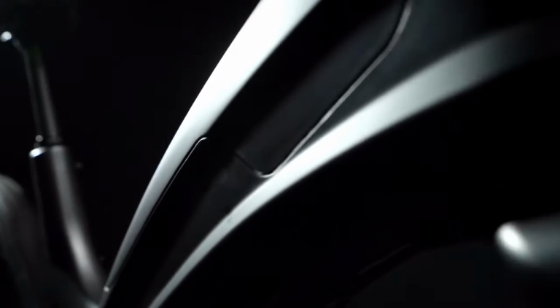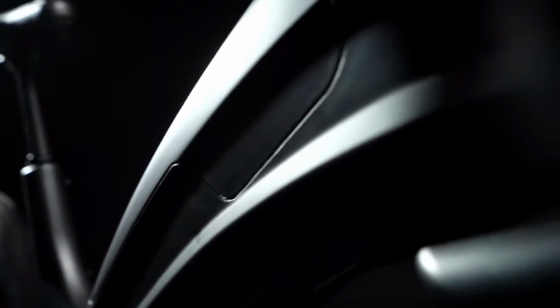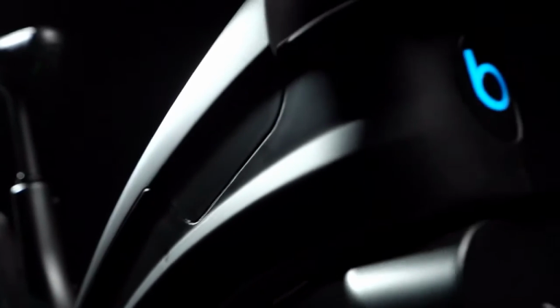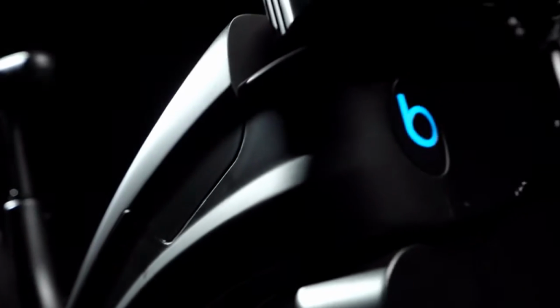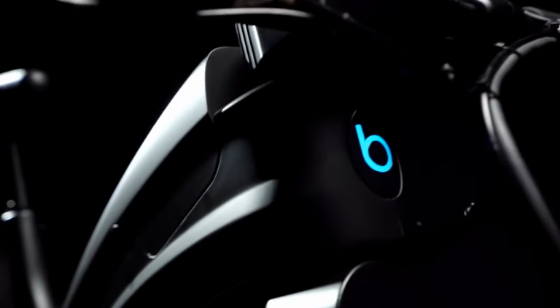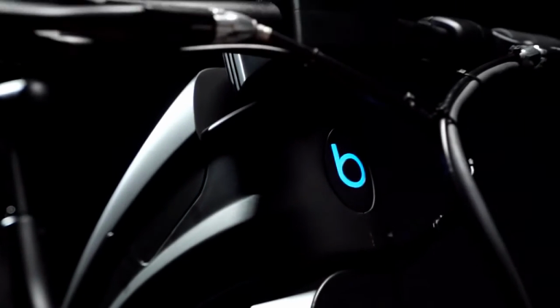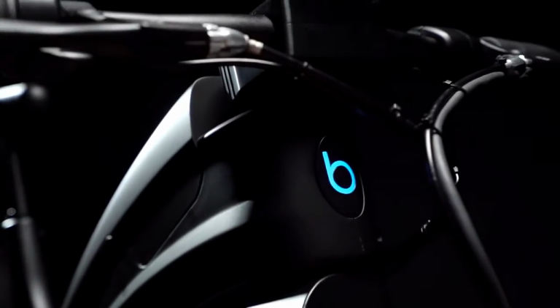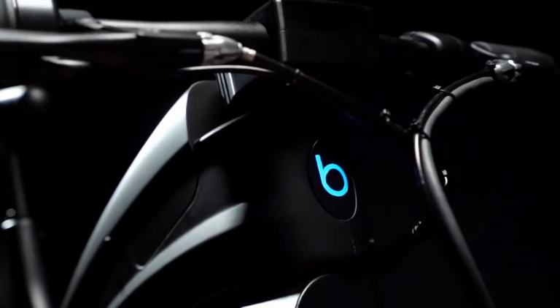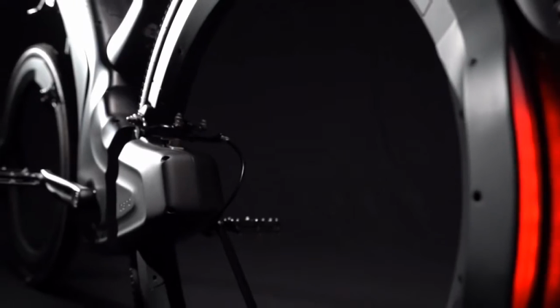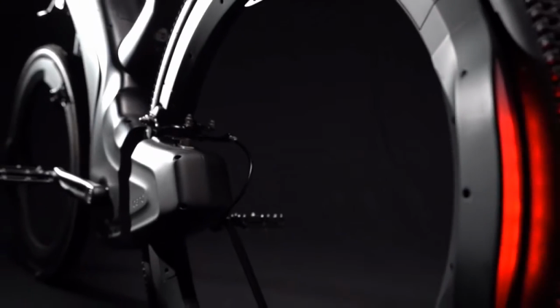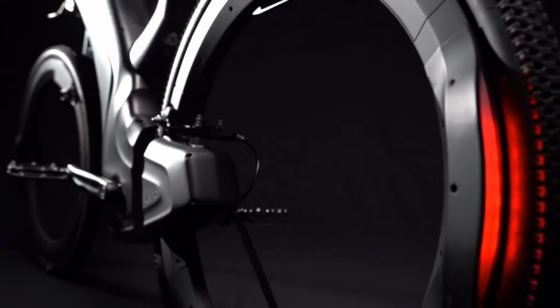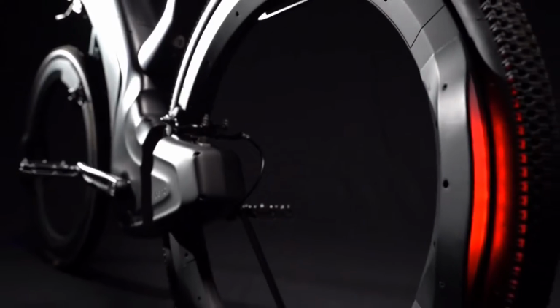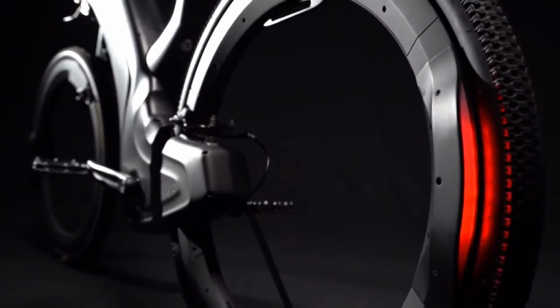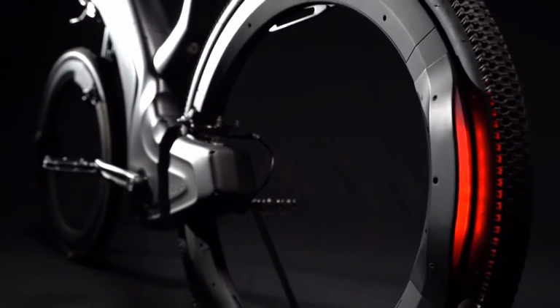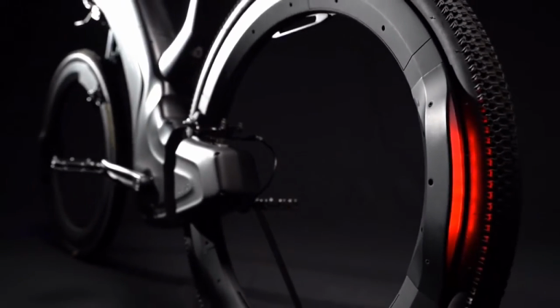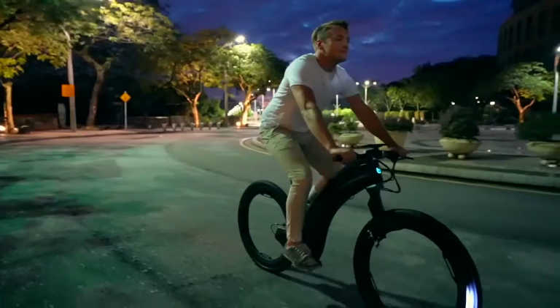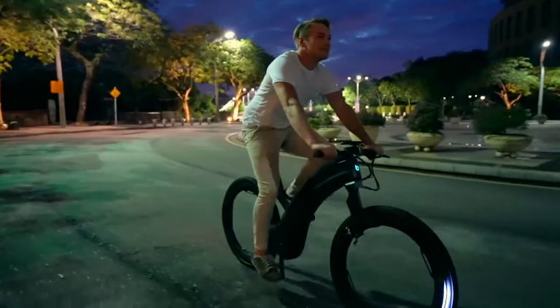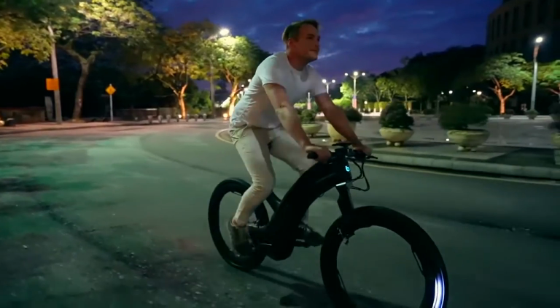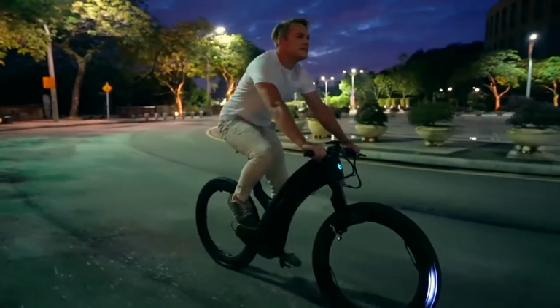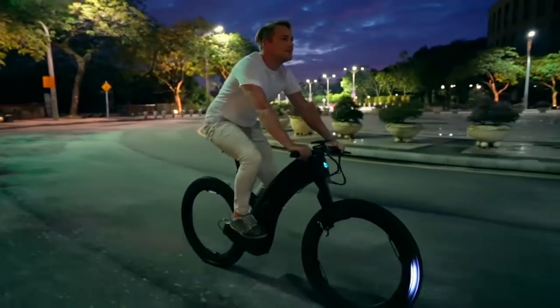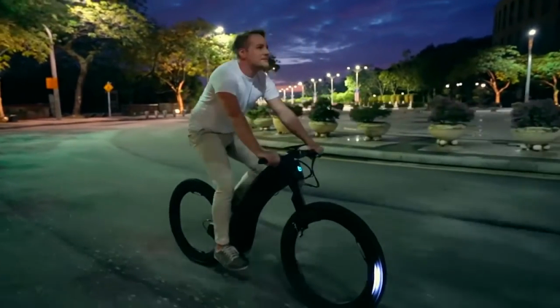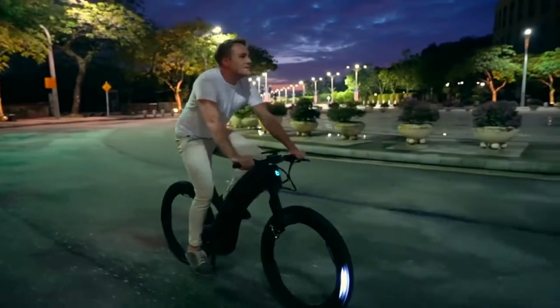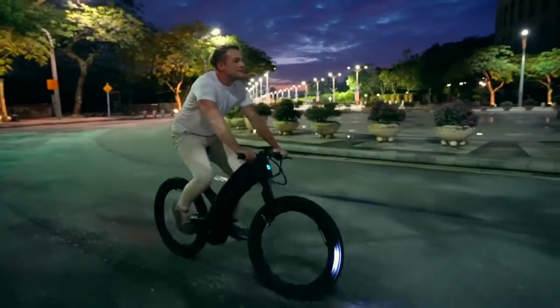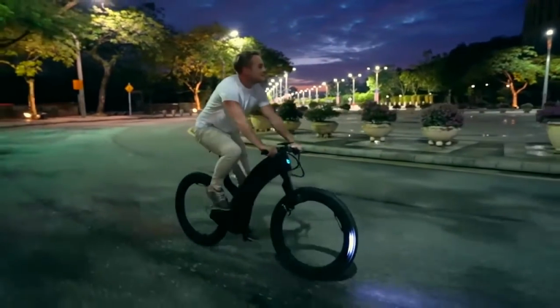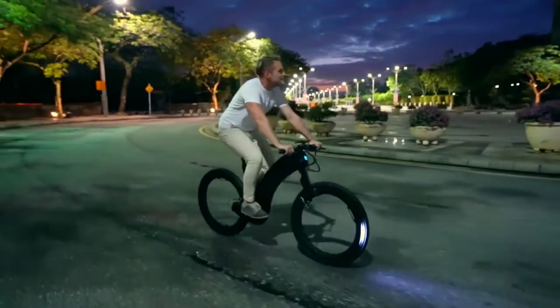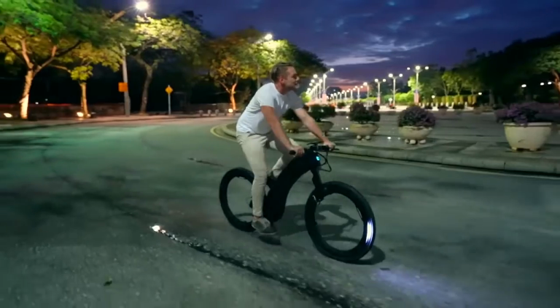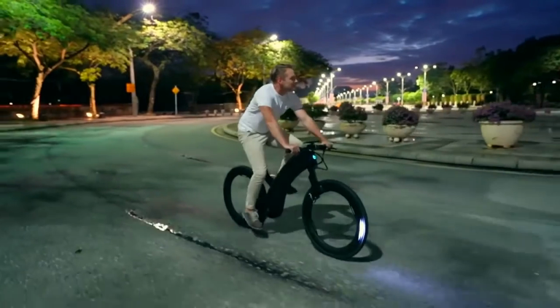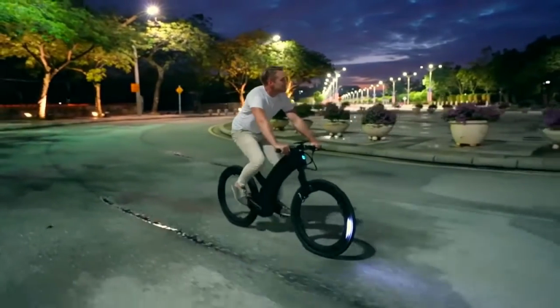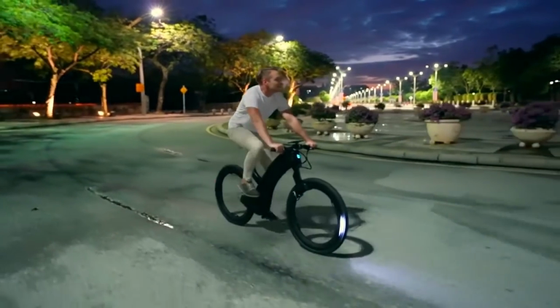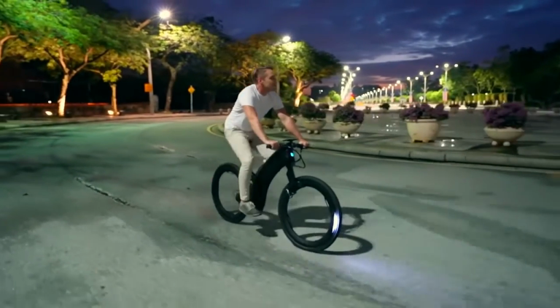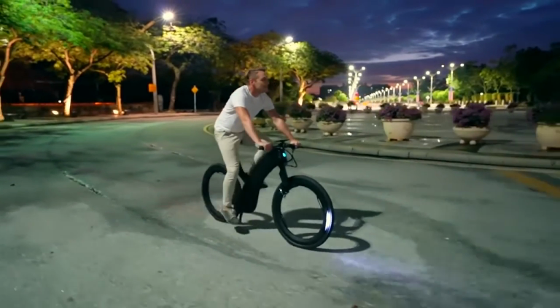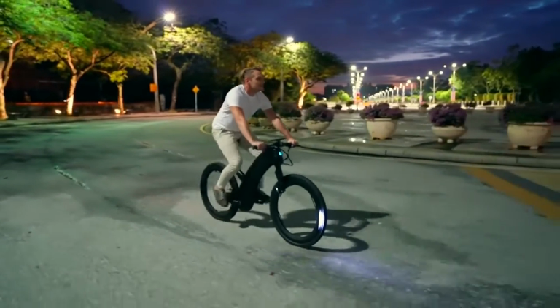The interplay between light and shadow is a key pillar of our design philosophy. Our designers worked hard to make Revo a piece of art that looks as amazing at night as it does during the day.